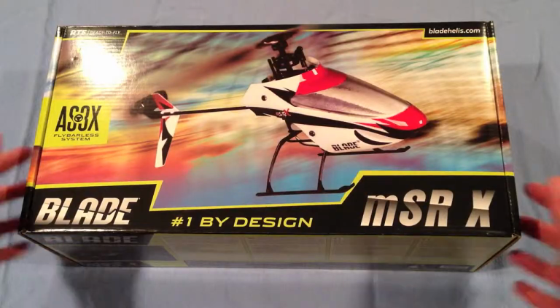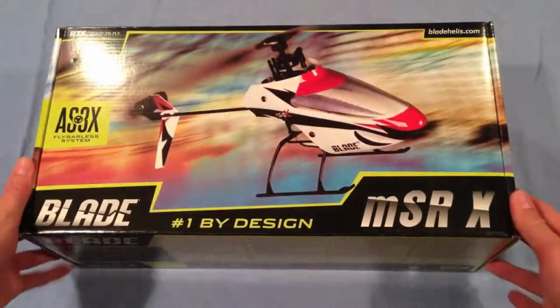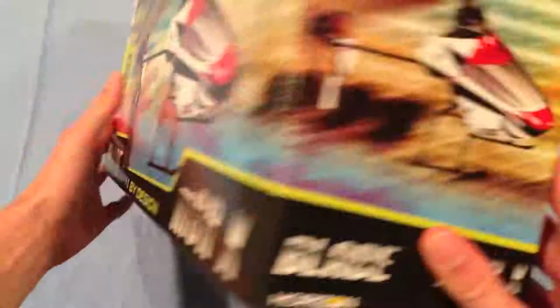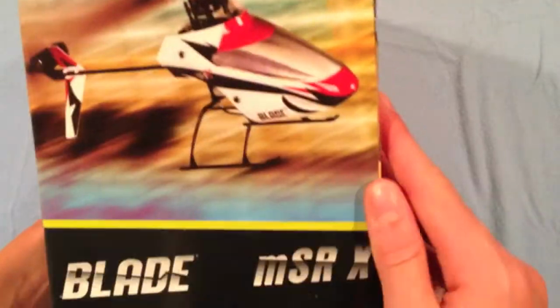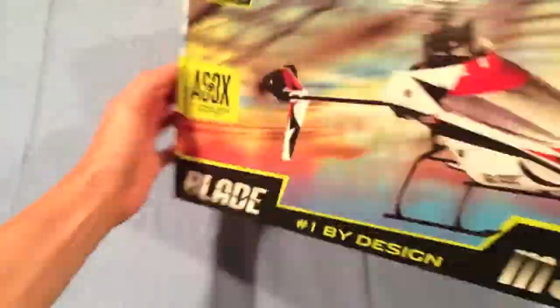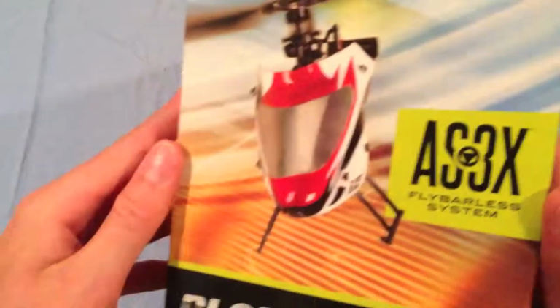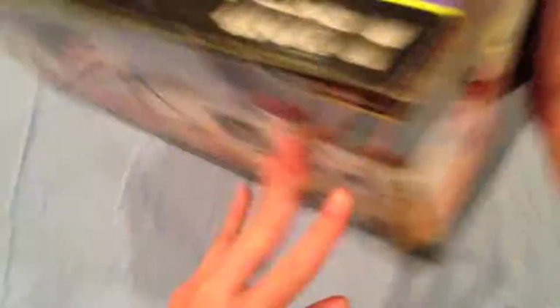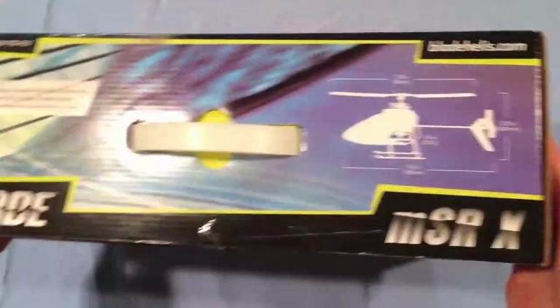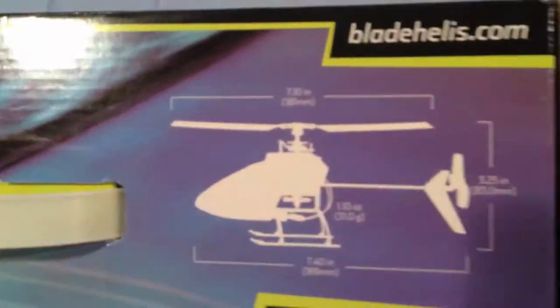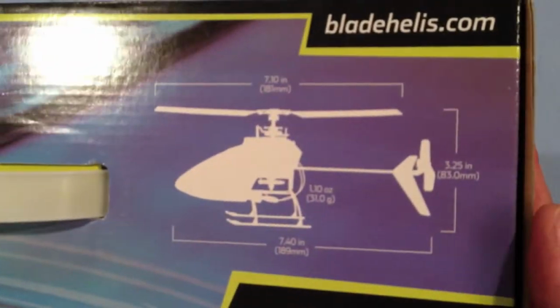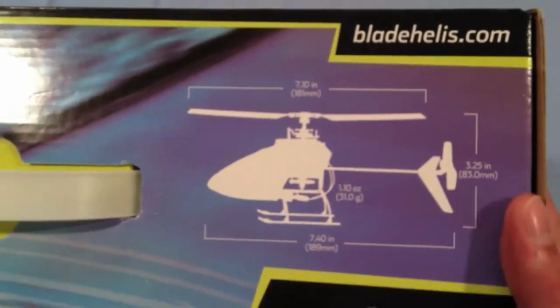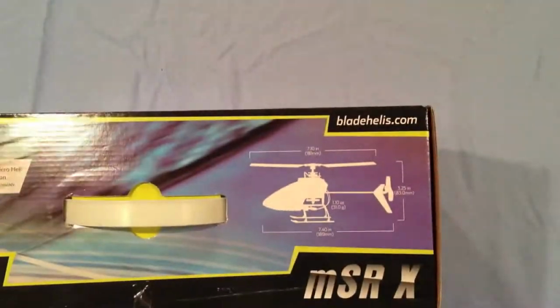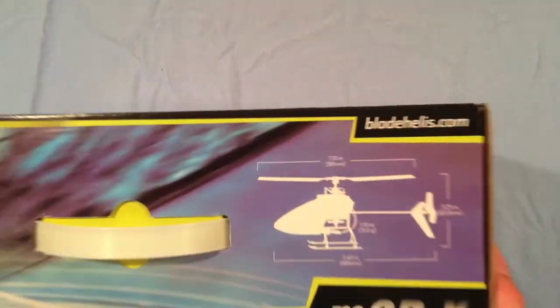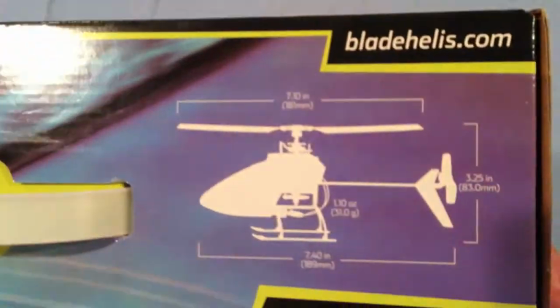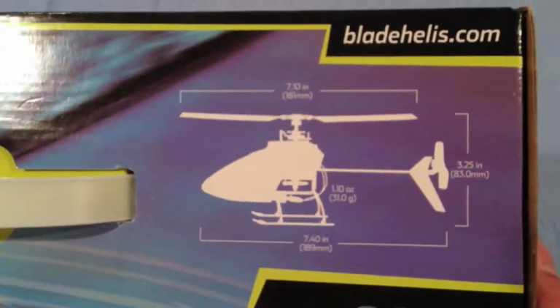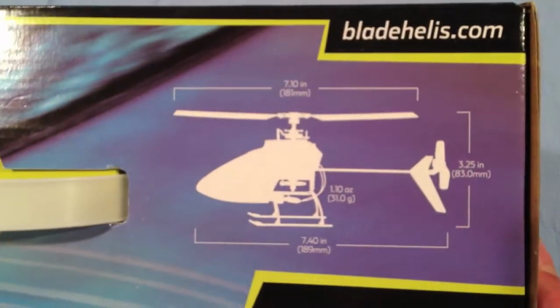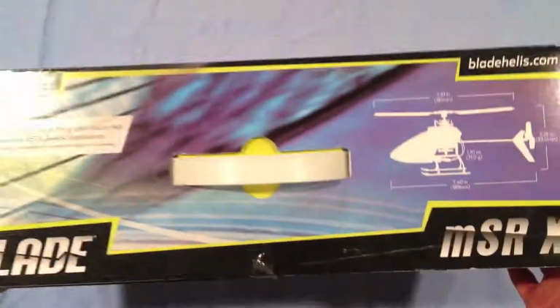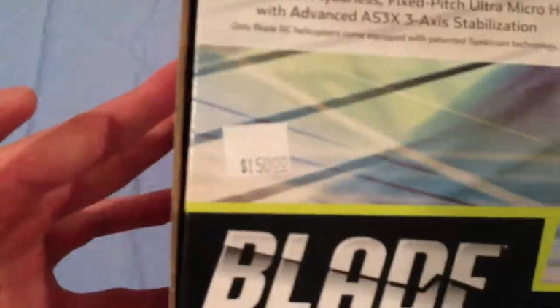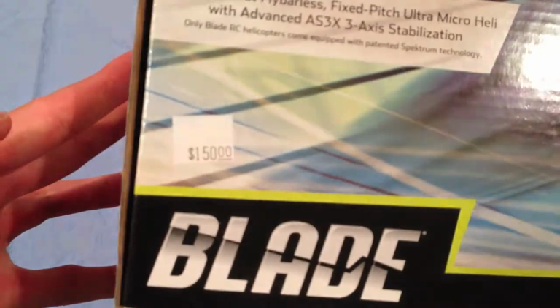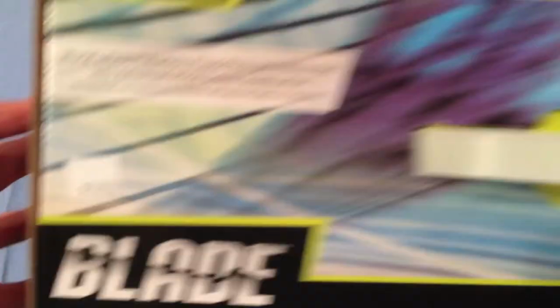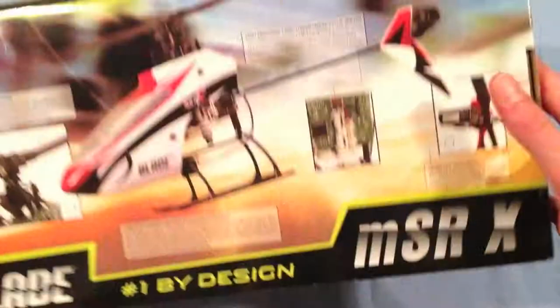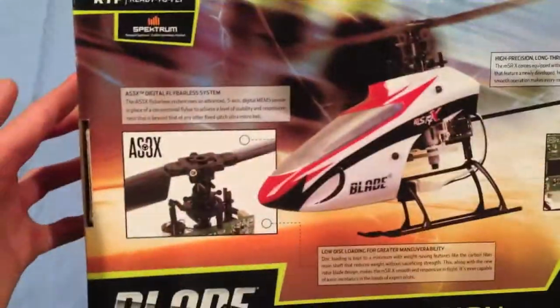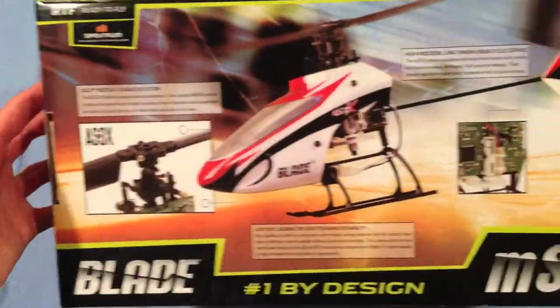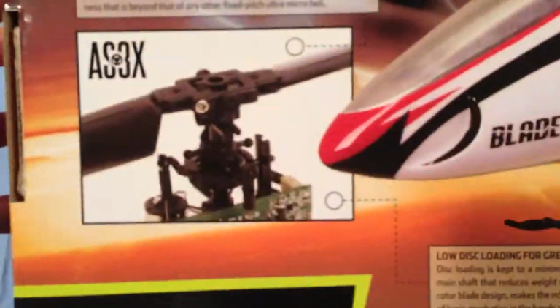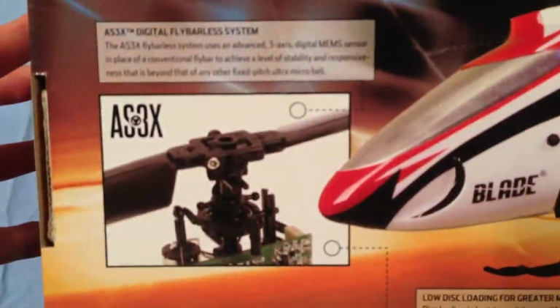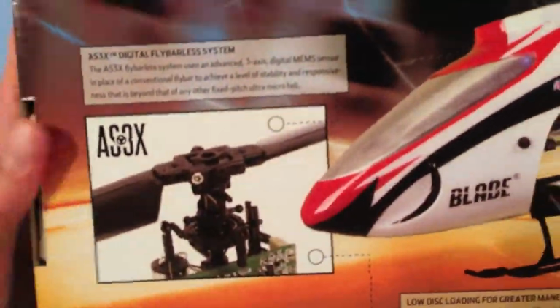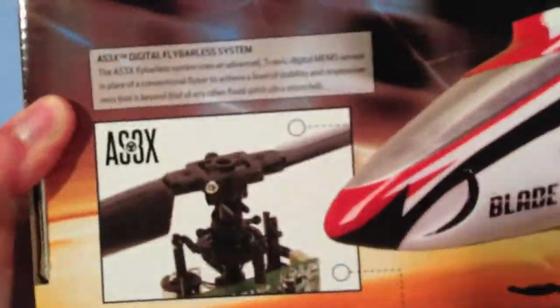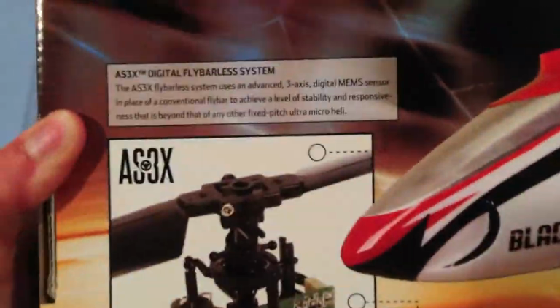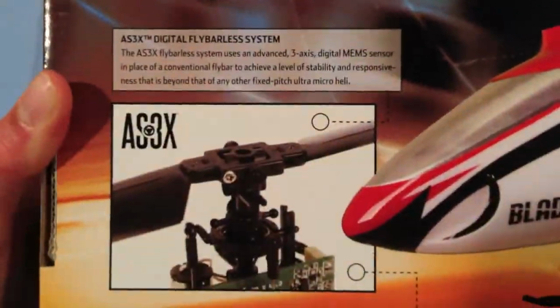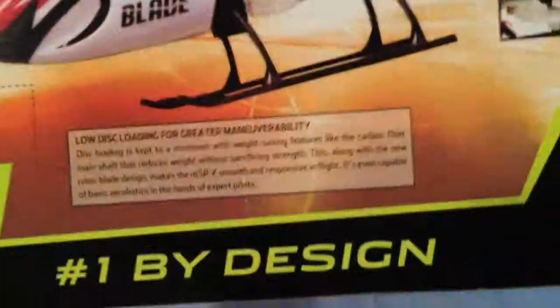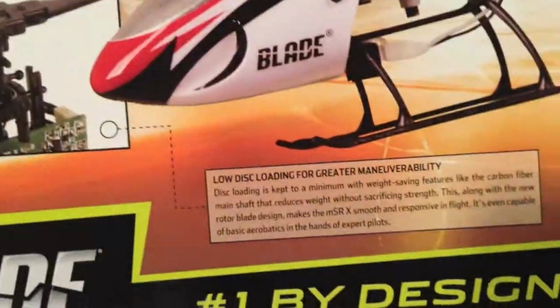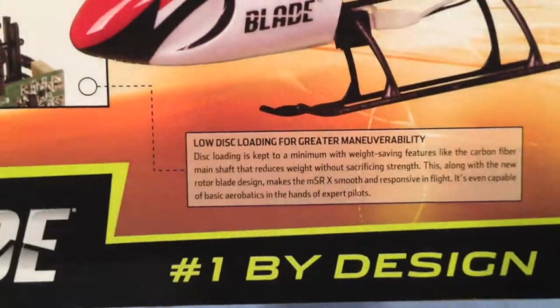Here's a quick overview of the box. You'll notice that the blade is 7.4 inches long, 3.25 inches tall, and has a diameter of 7.10 inches. It cost me $150 at my local hobby store. At the back you can find some key features that are highlighted.